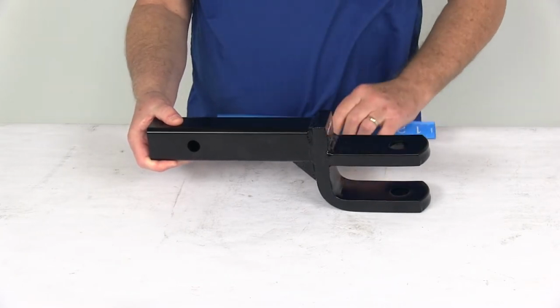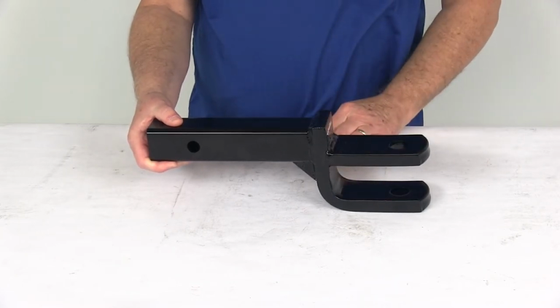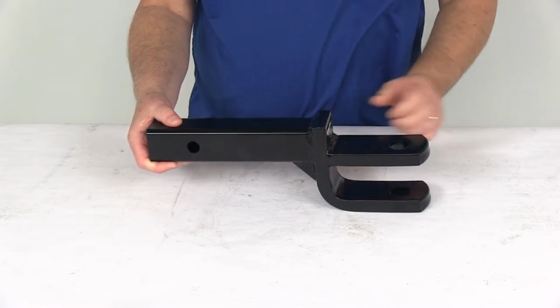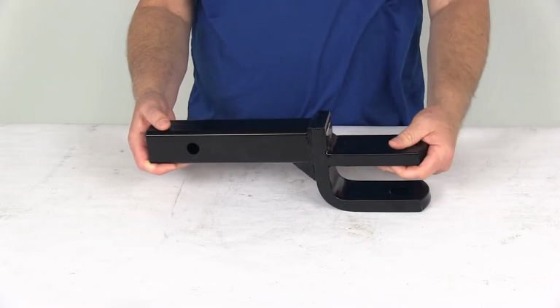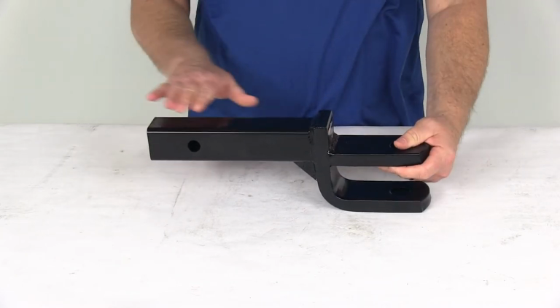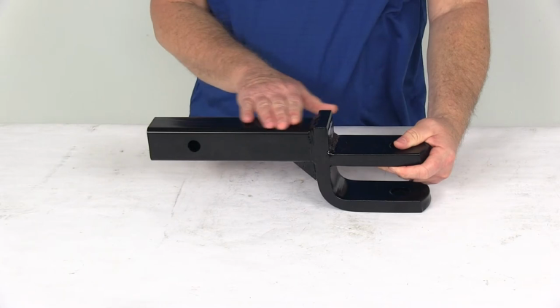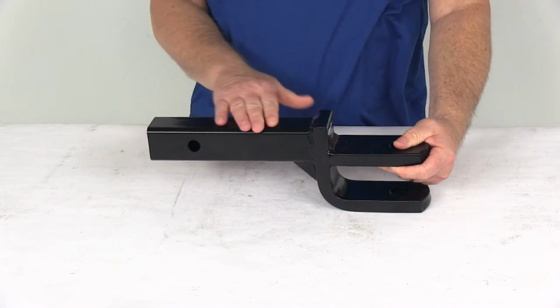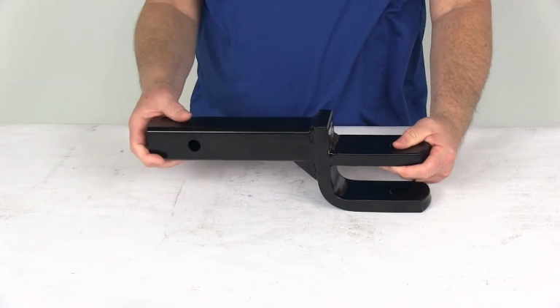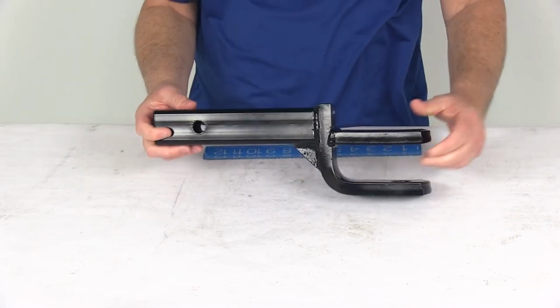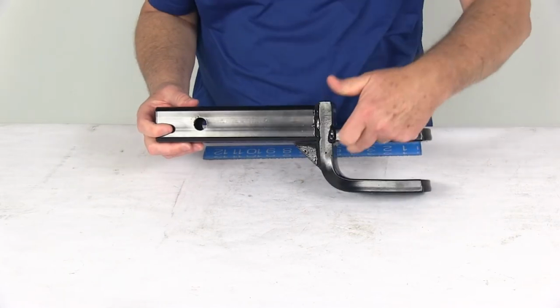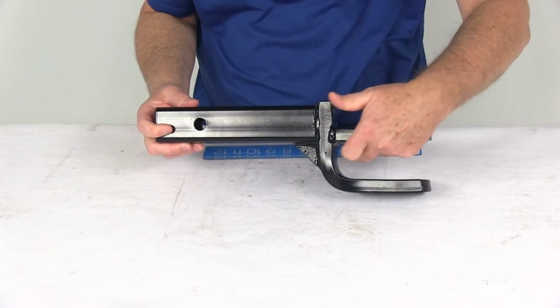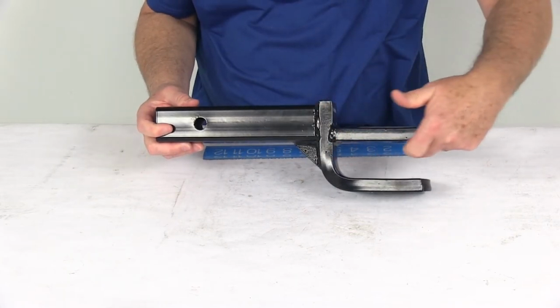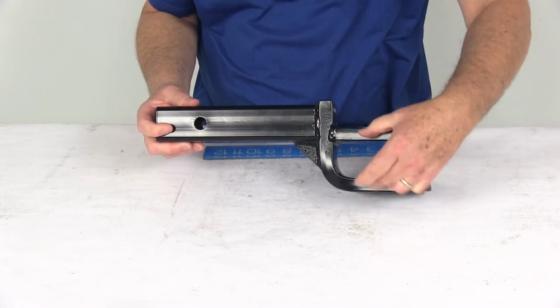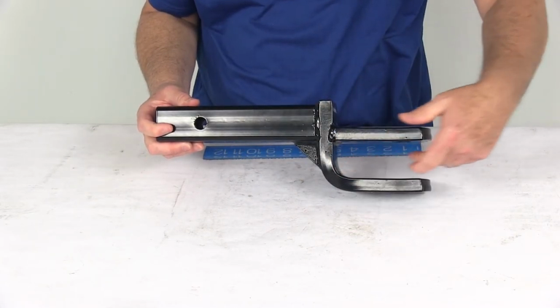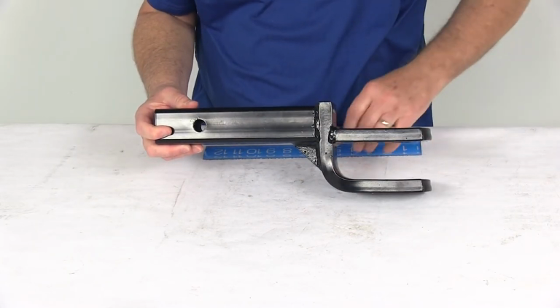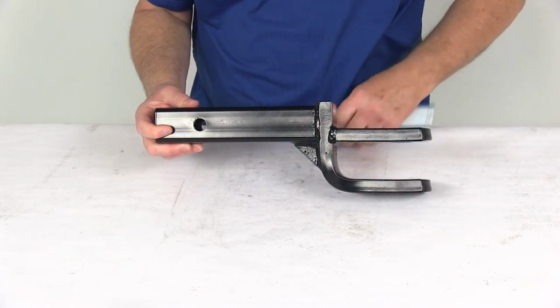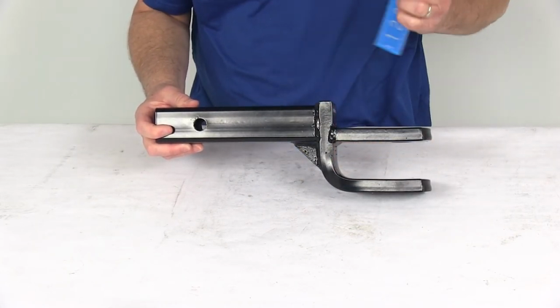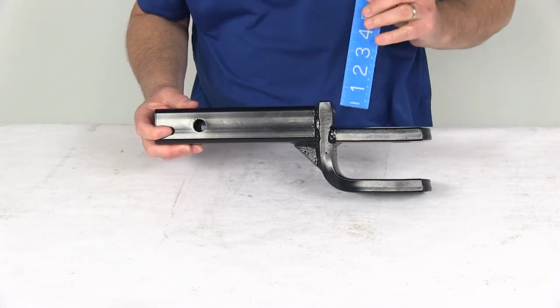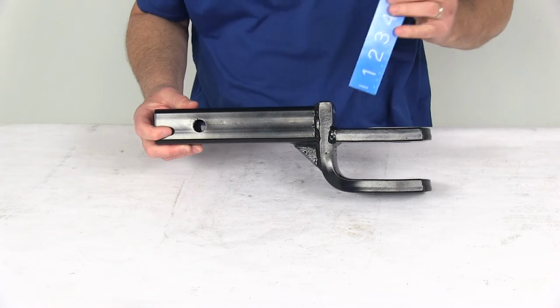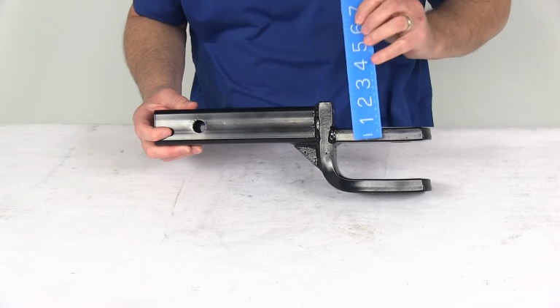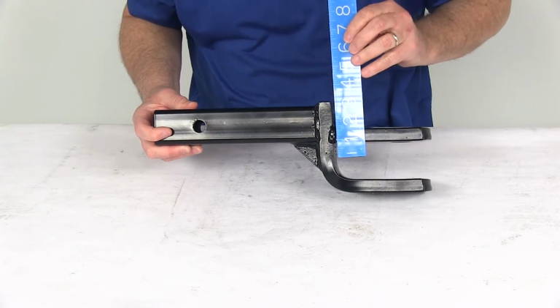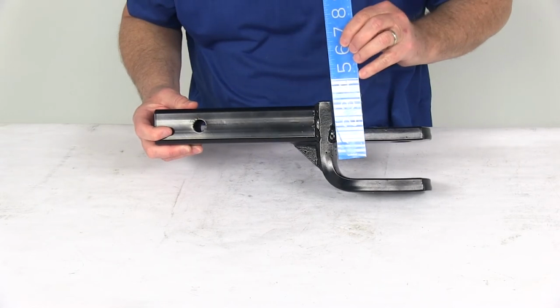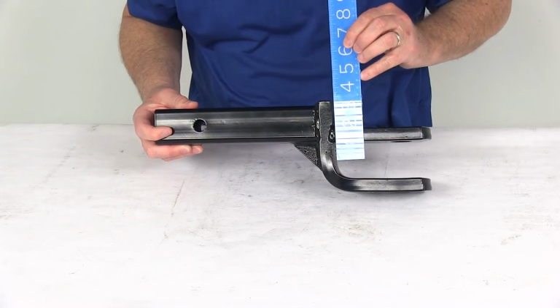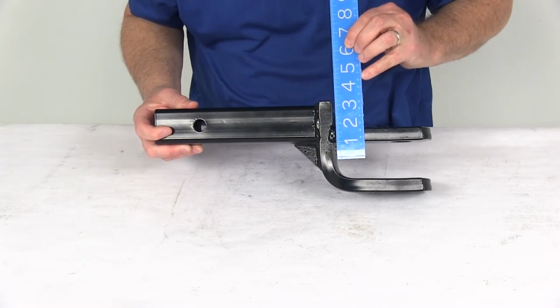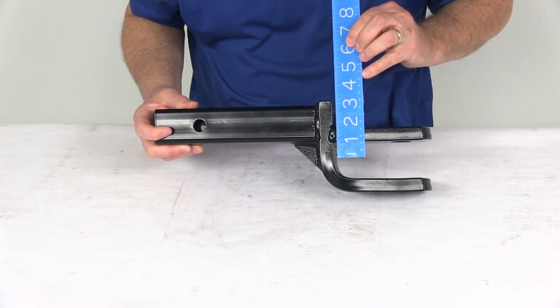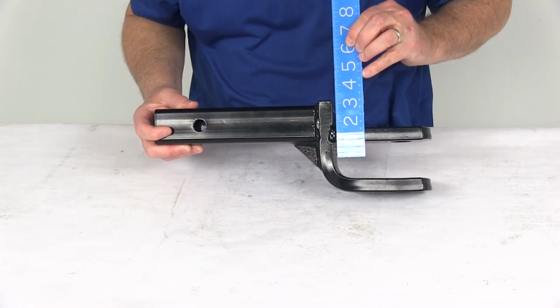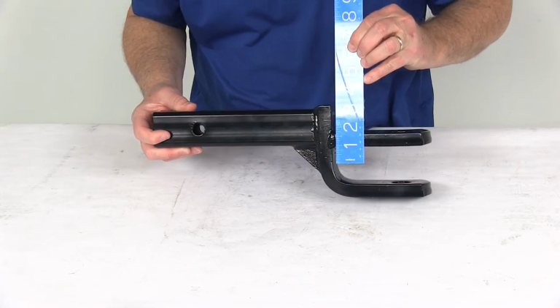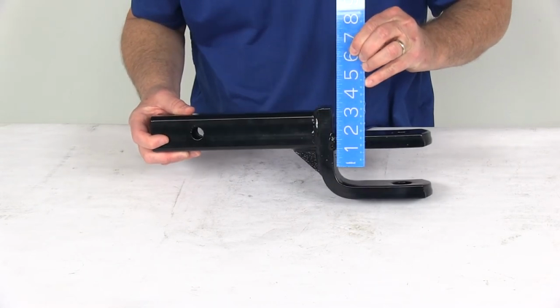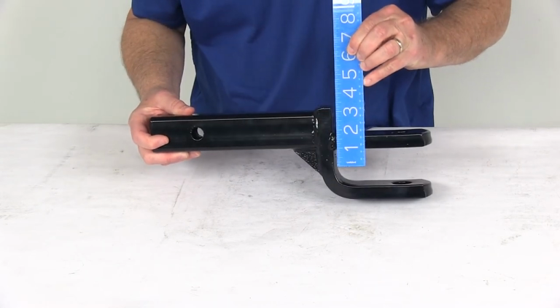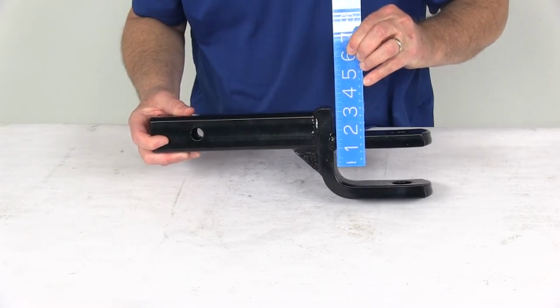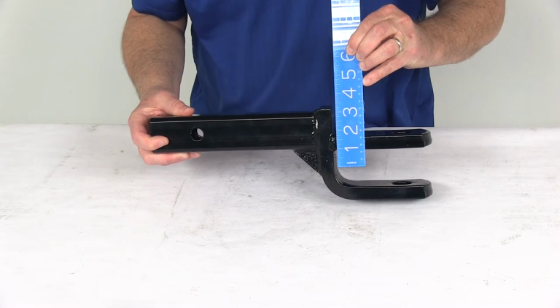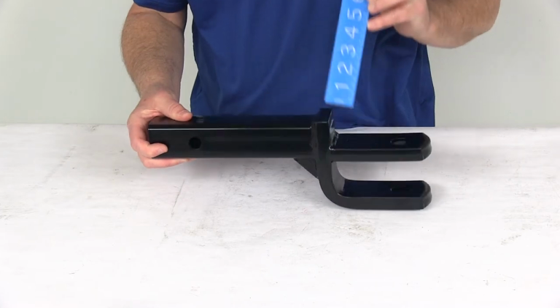If used as a clevis mount, you'll measure from the top of the shank to the center between the two tangs. If you do that, you can see it's going to be right at a three inch drop when used as a clevis mount.